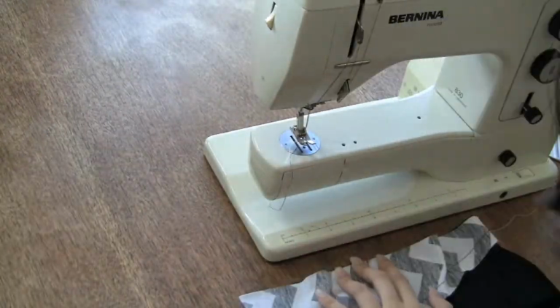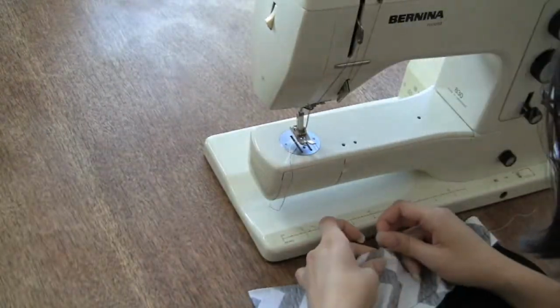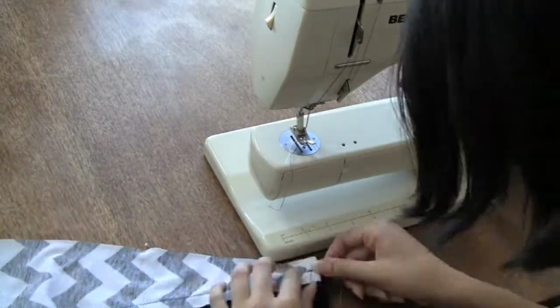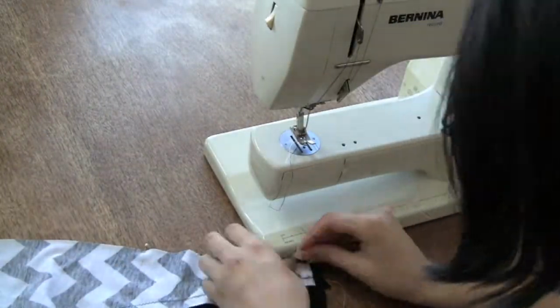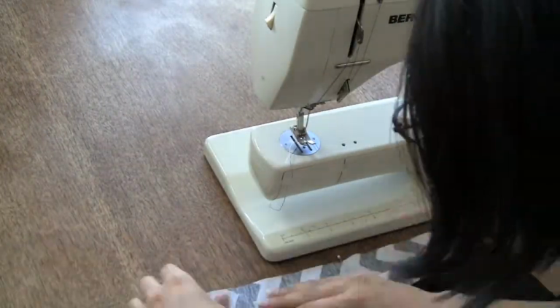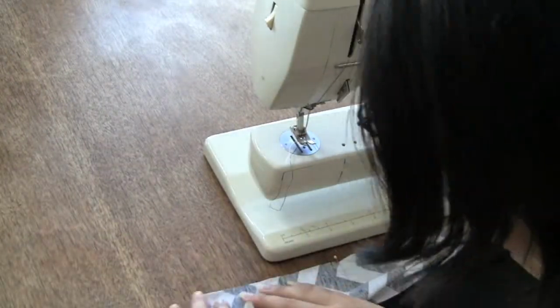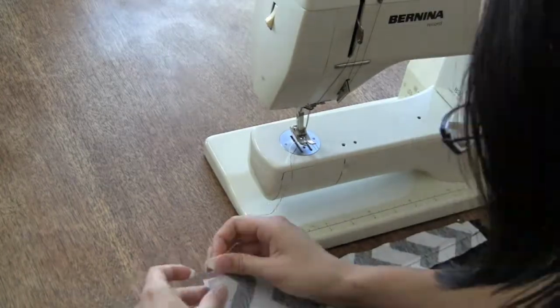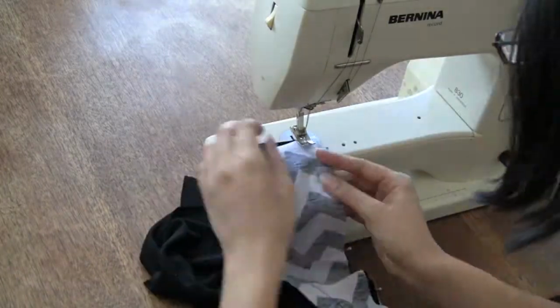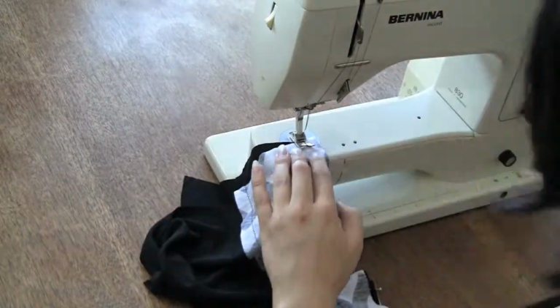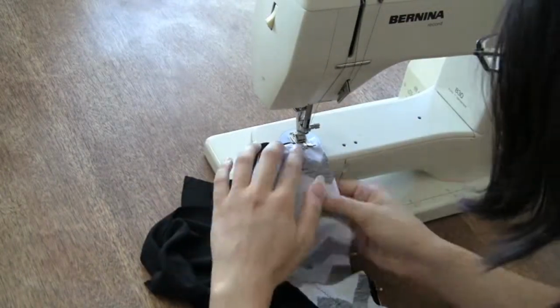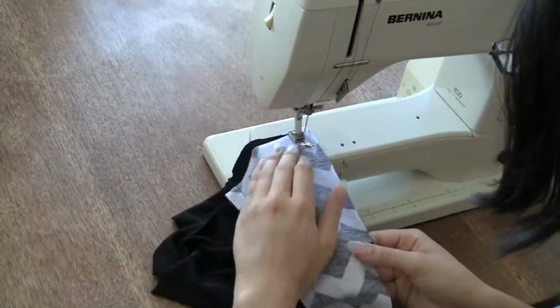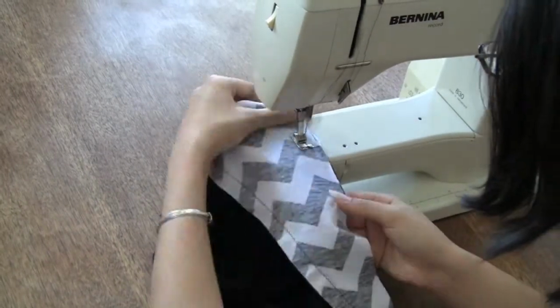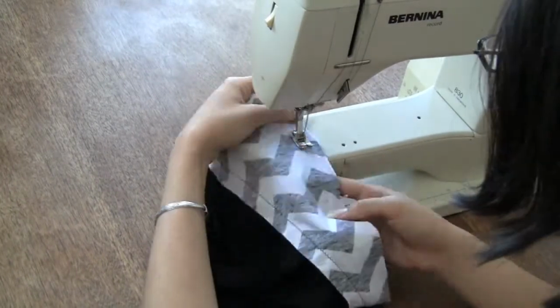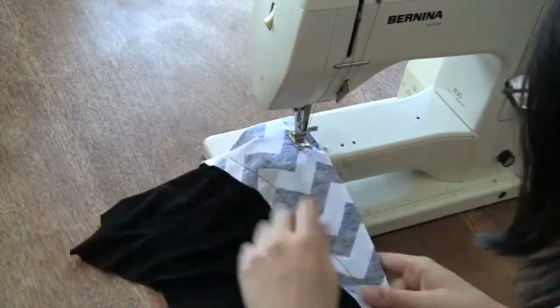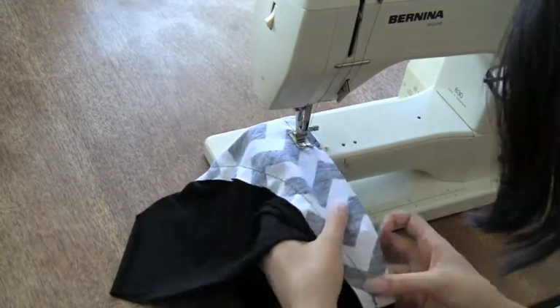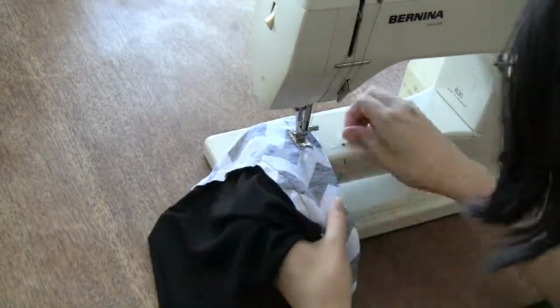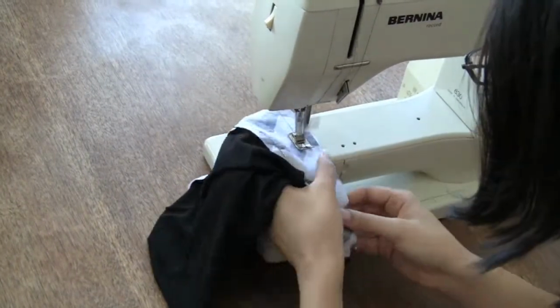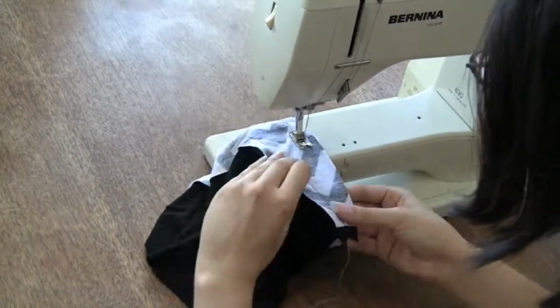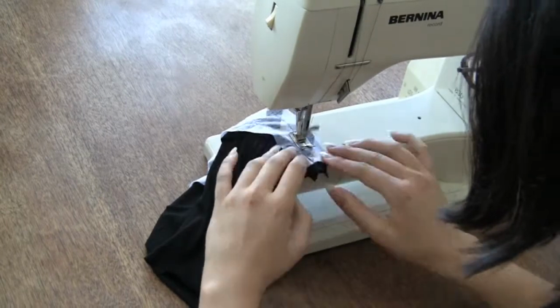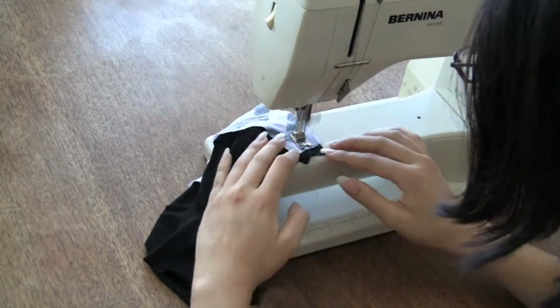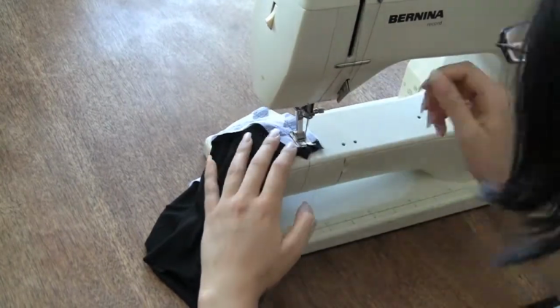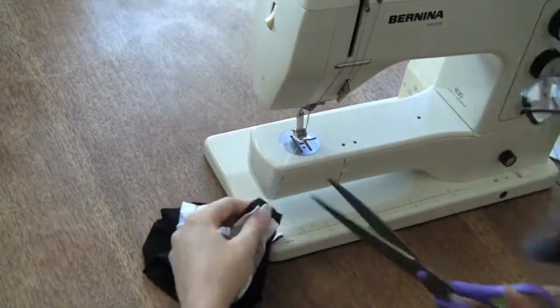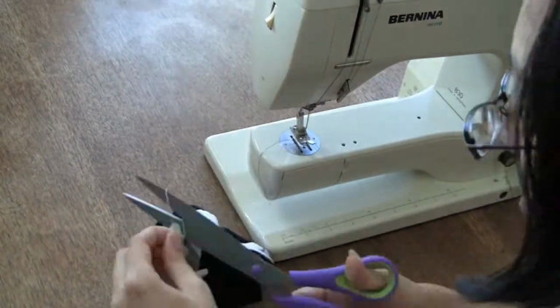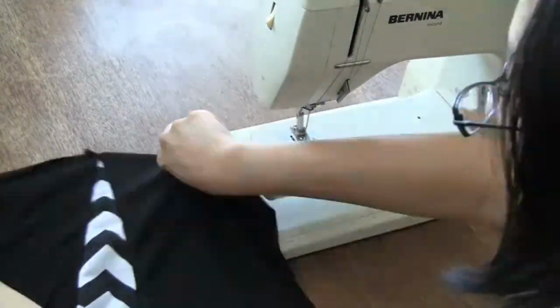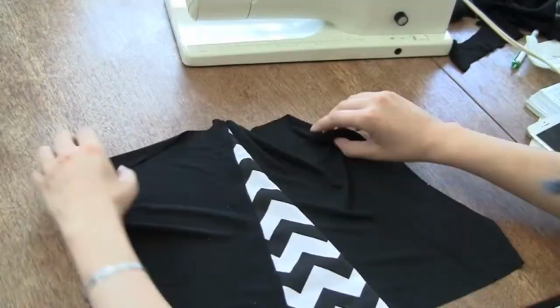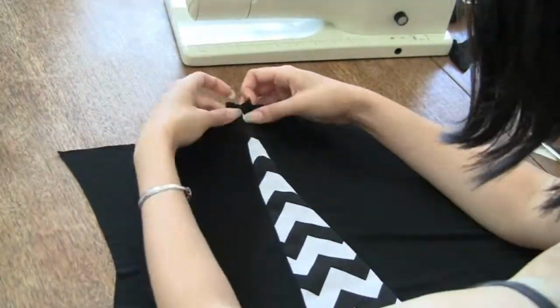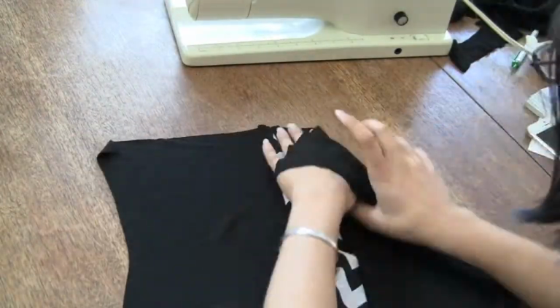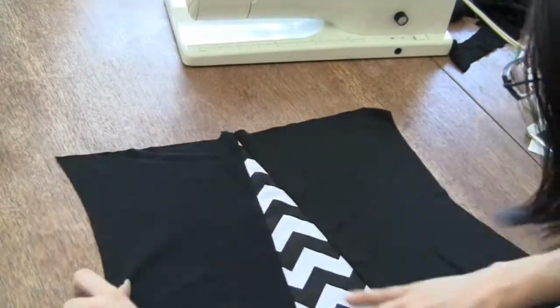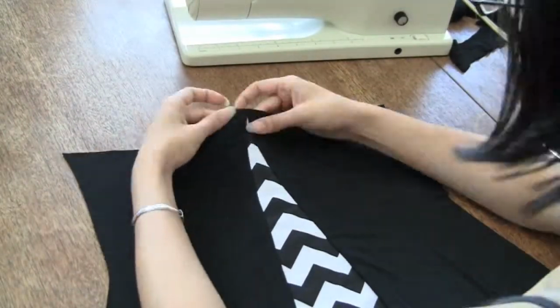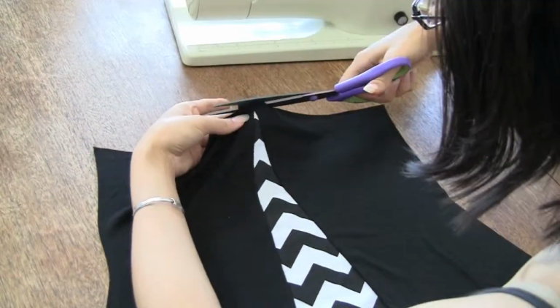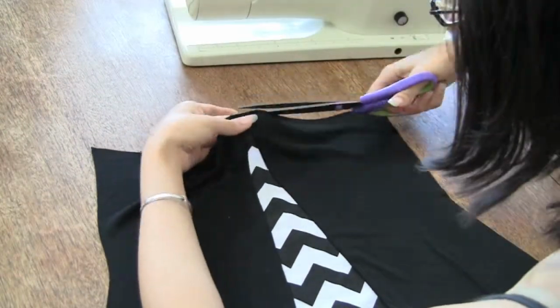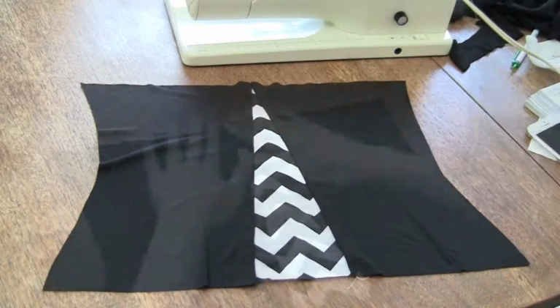That's all the sewing in this step. All you have left is to trim off the seam allowances from the center back piece that stick out over the top of your camisole. In the last step, fold-over elastic will be covering the edge of the fabric, so you want it nice and even.